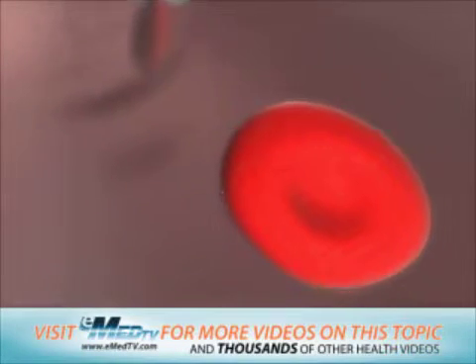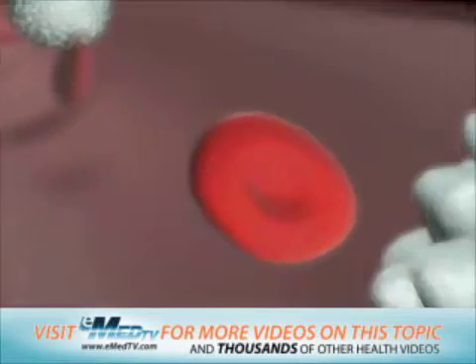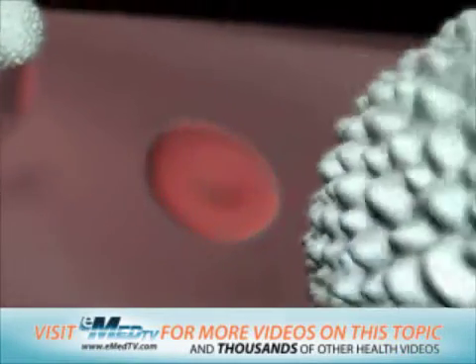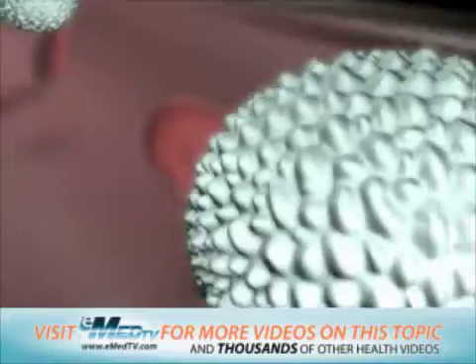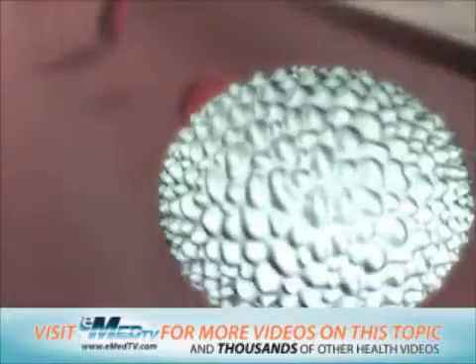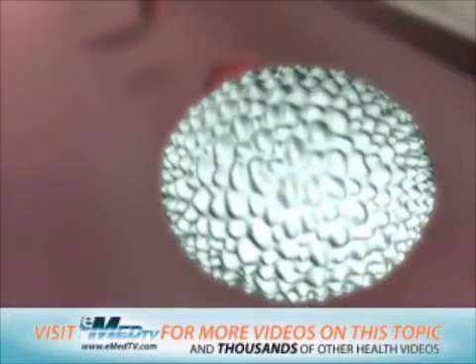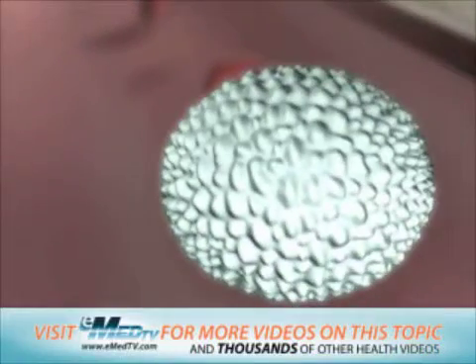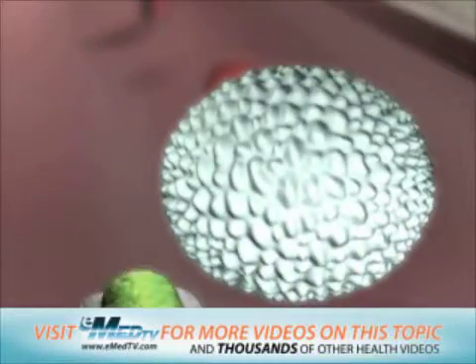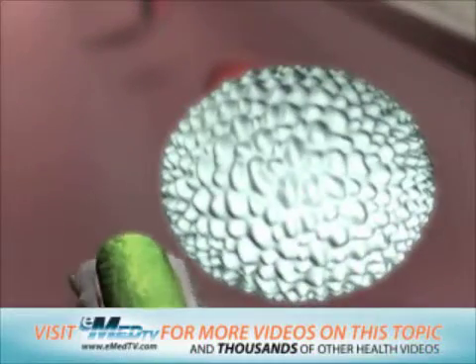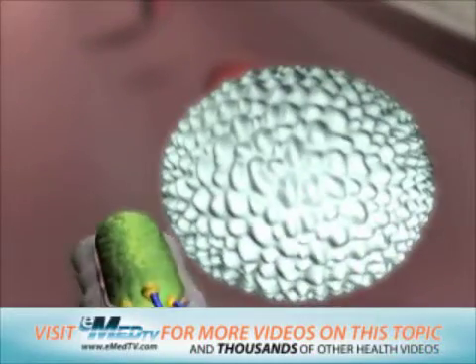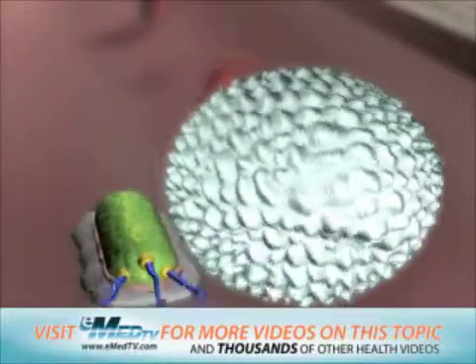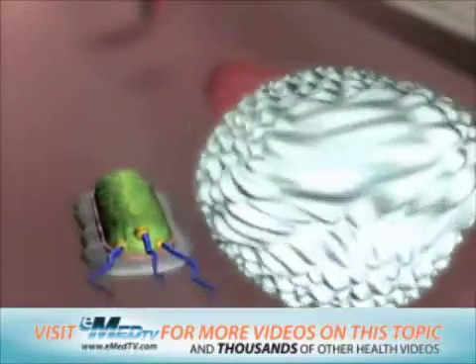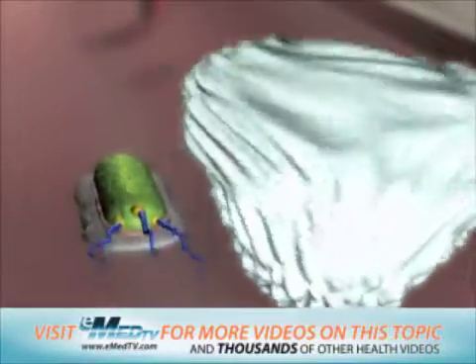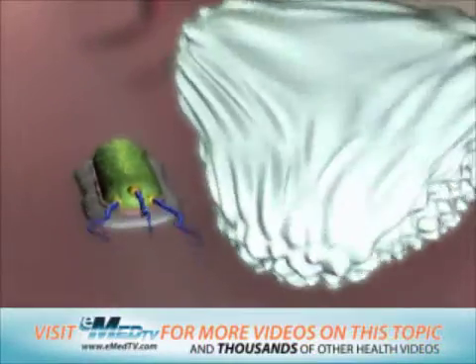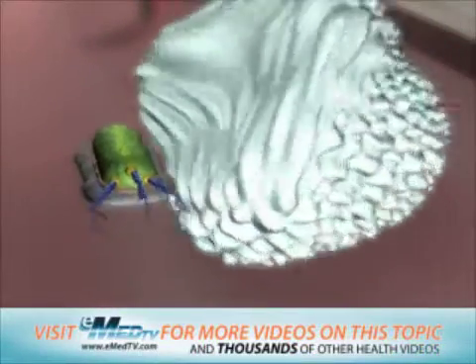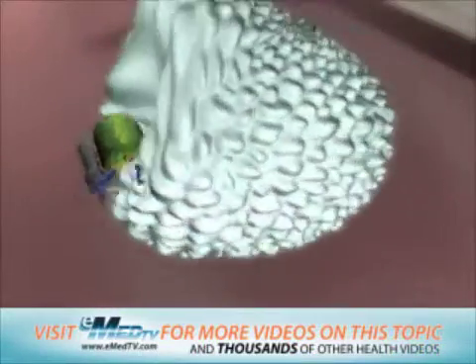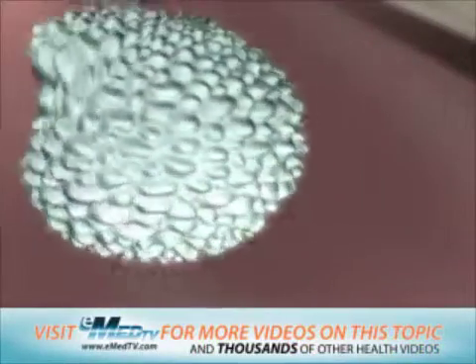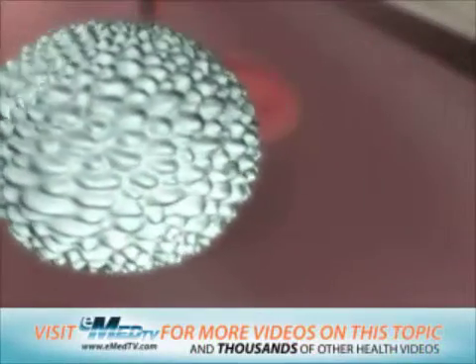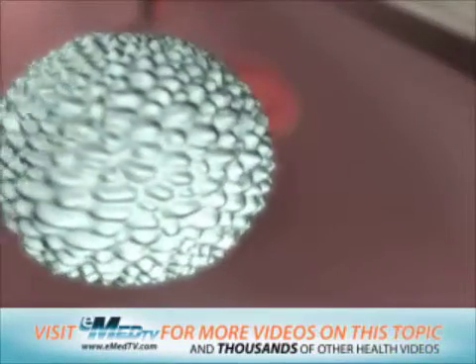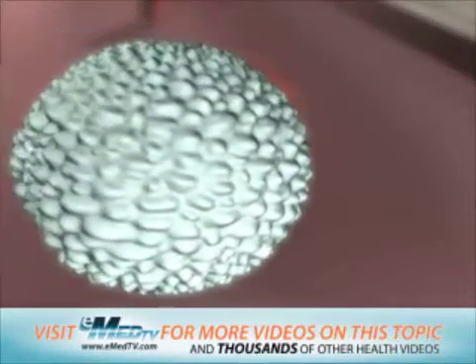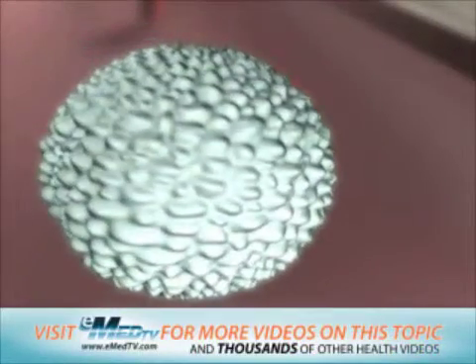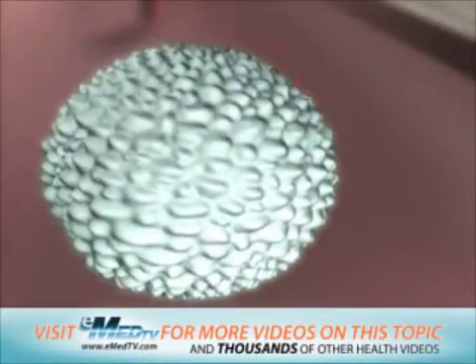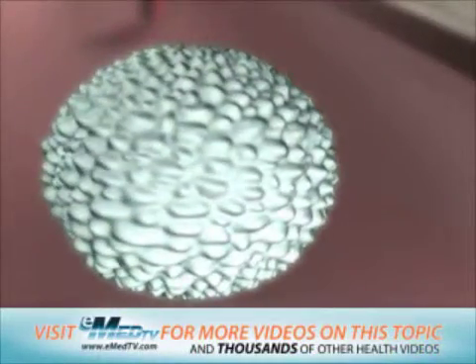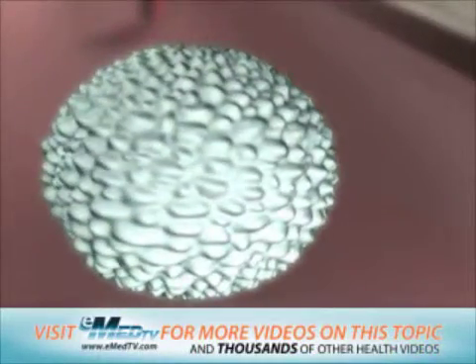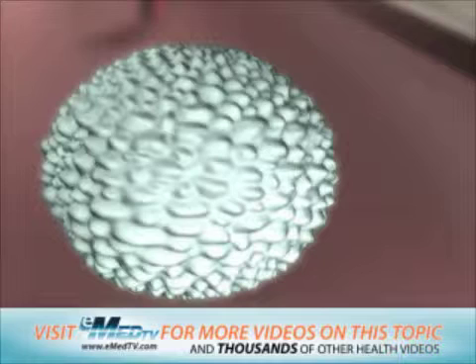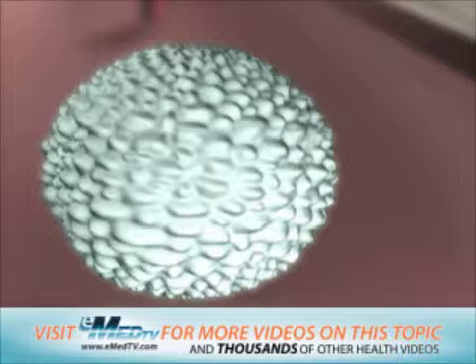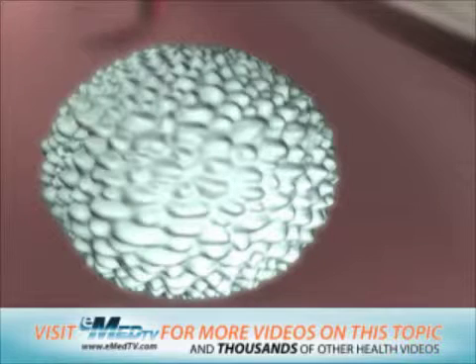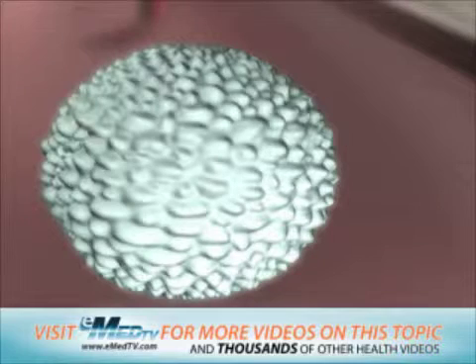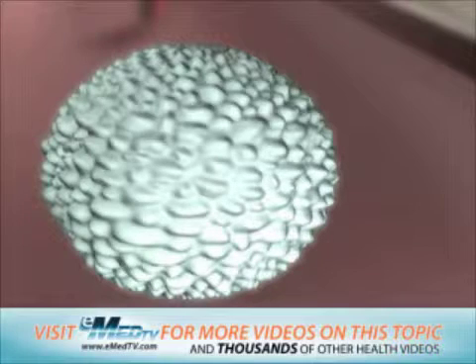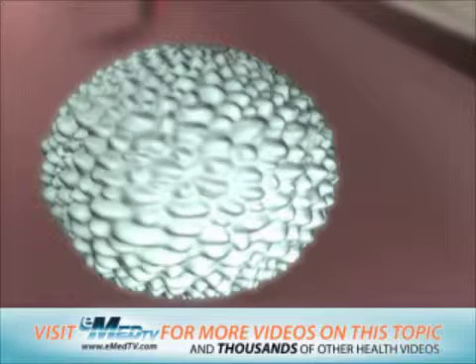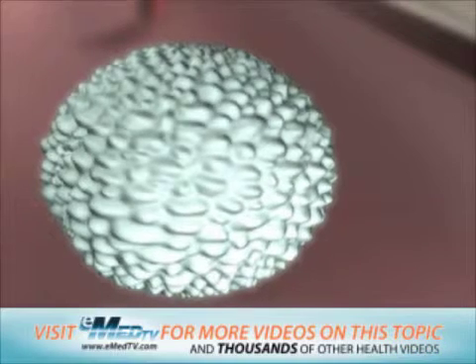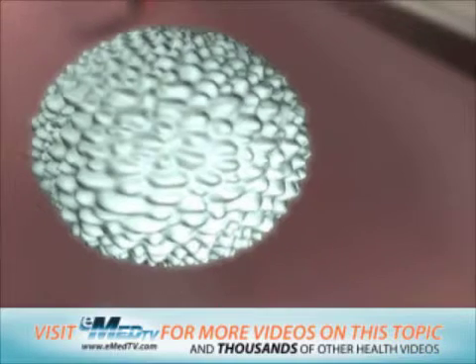White blood cells help your body fight infection from bacteria and viruses. They play a very important role in your body's immune system.